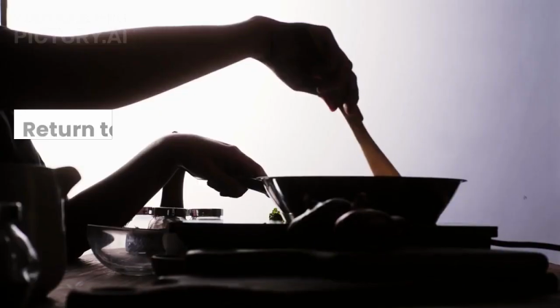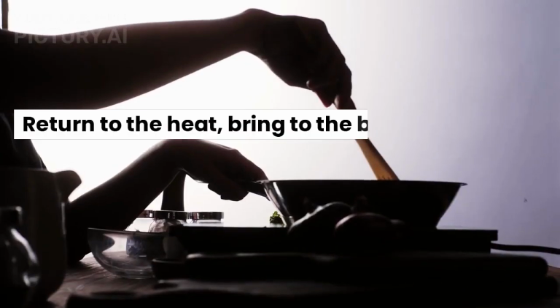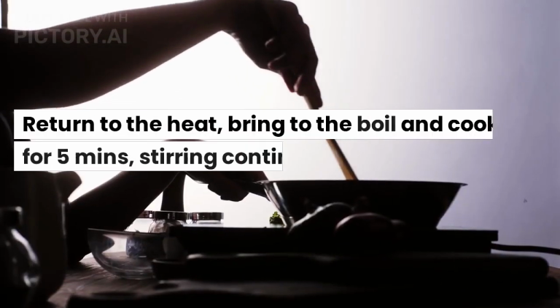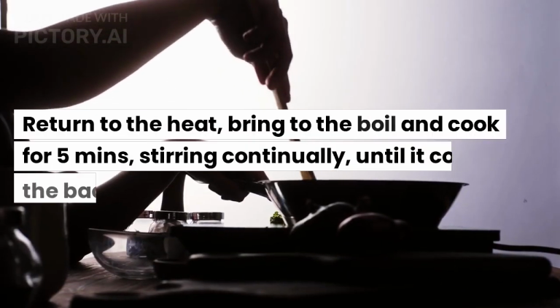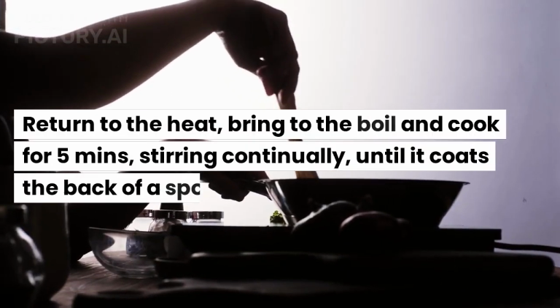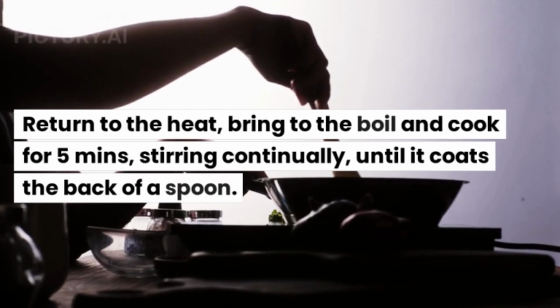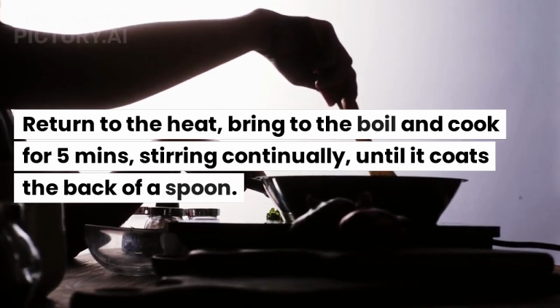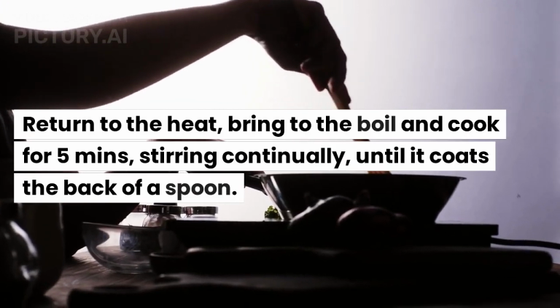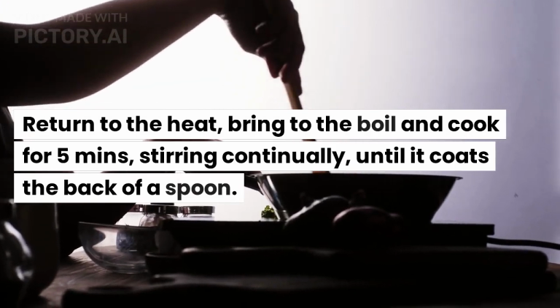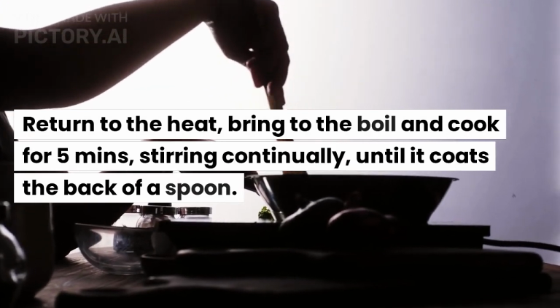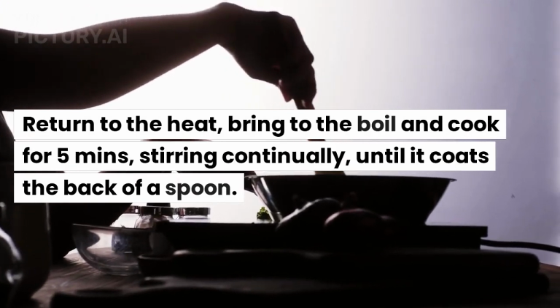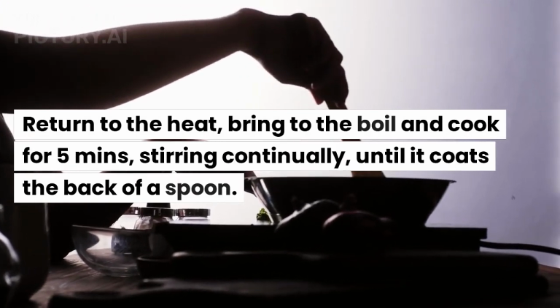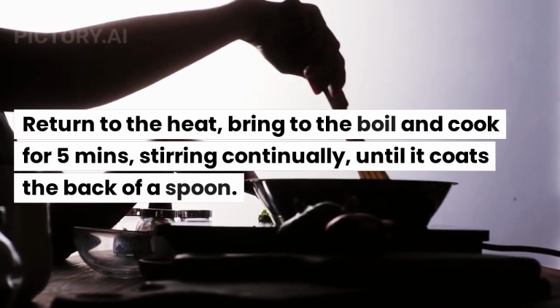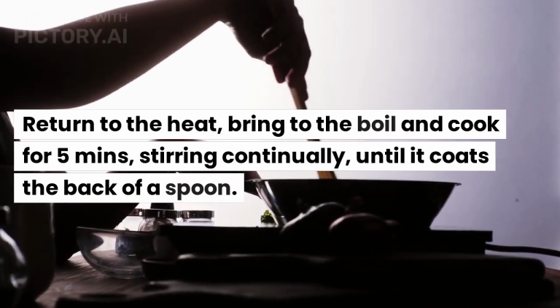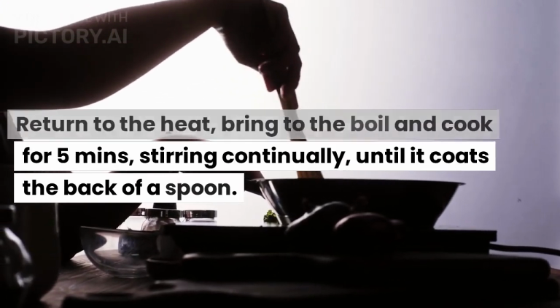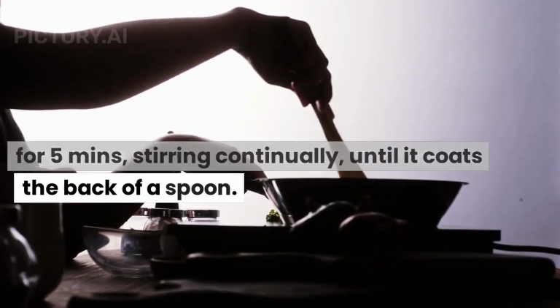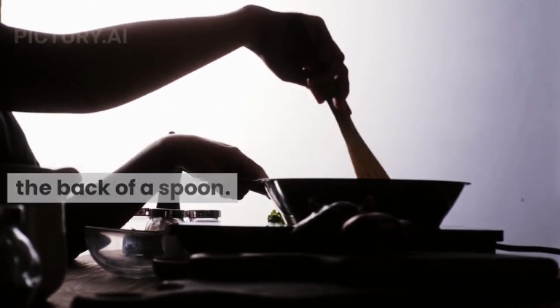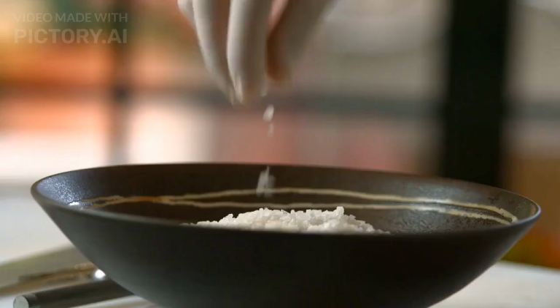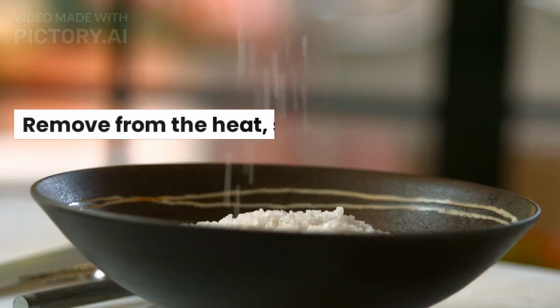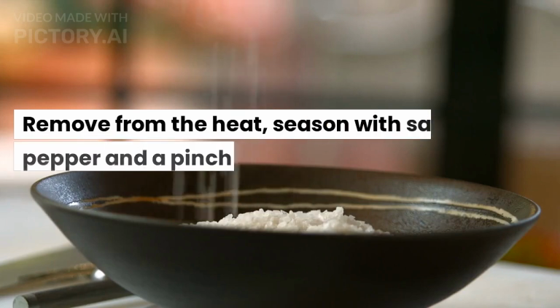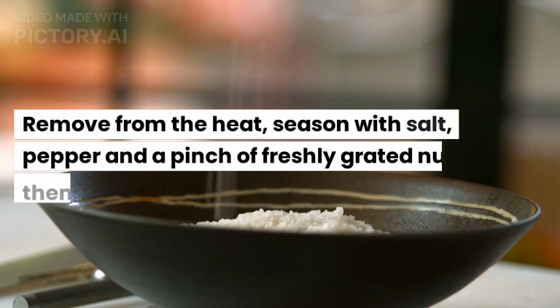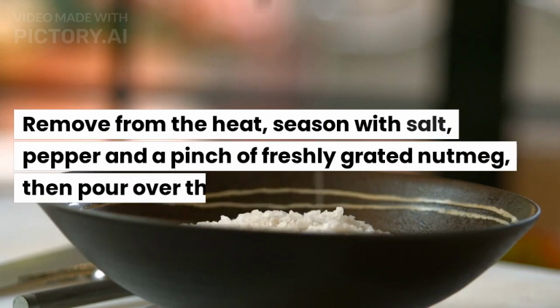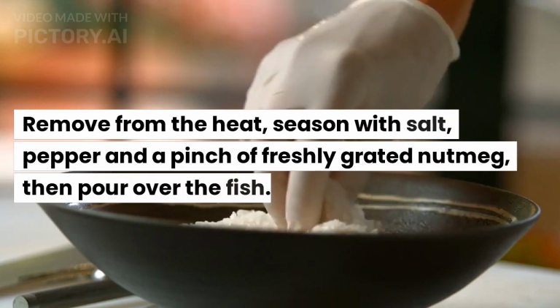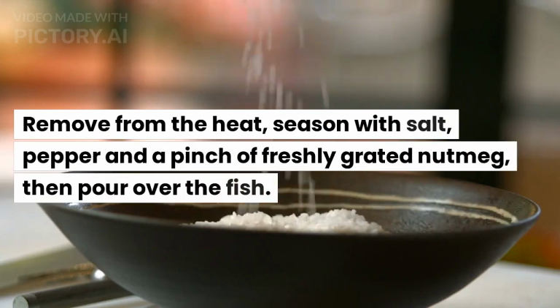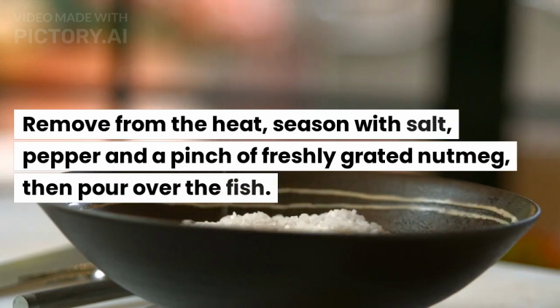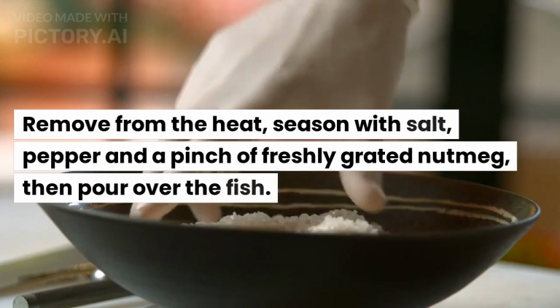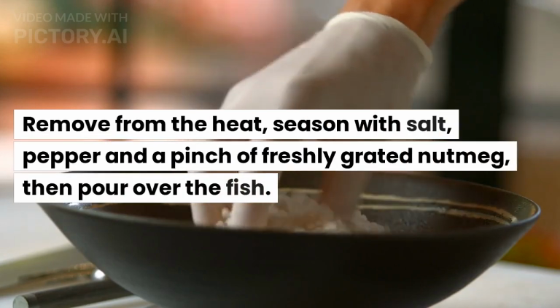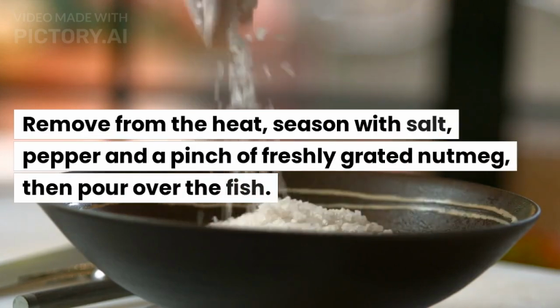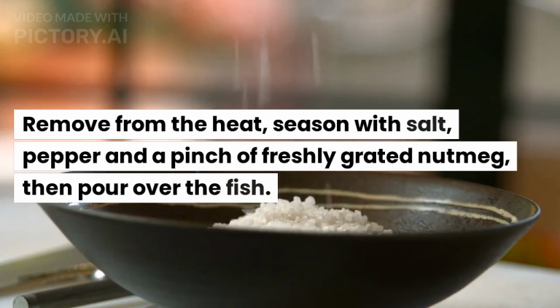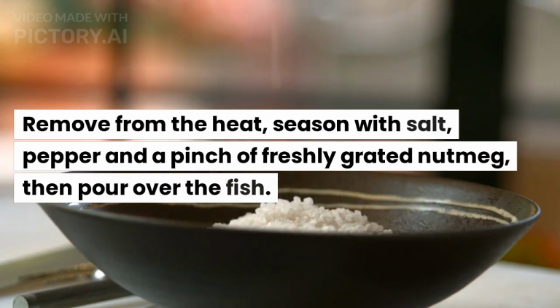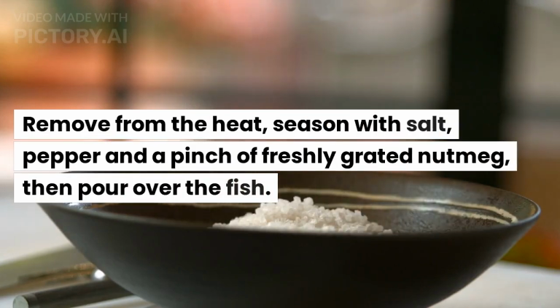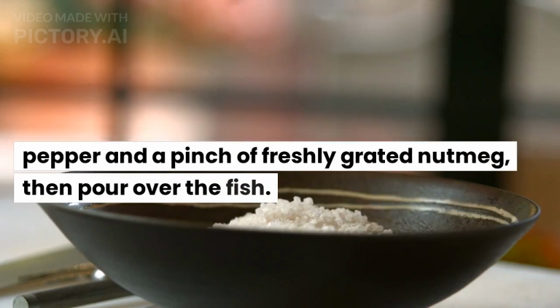Return to the heat, bring to the boil and cook for 5 minutes, stirring continually, until it coats the back of a spoon. Remove from the heat, season with salt, pepper and a pinch of freshly grated nutmeg, then pour over the fish.